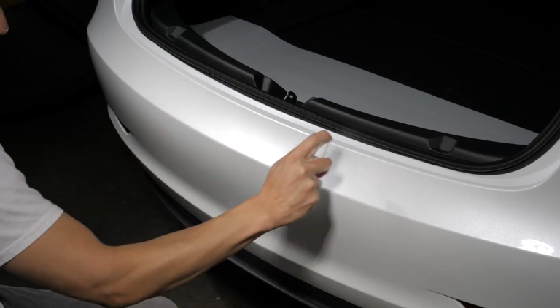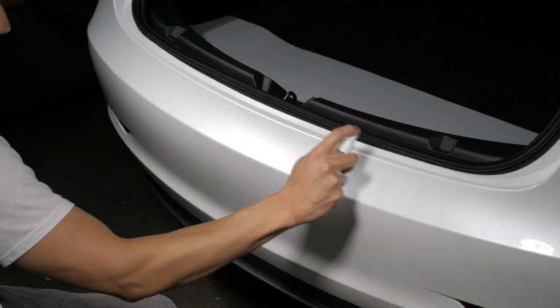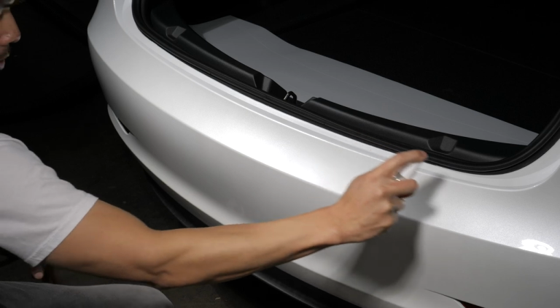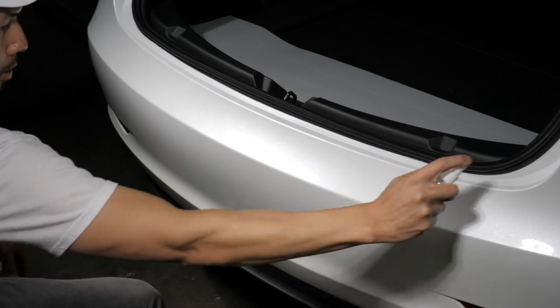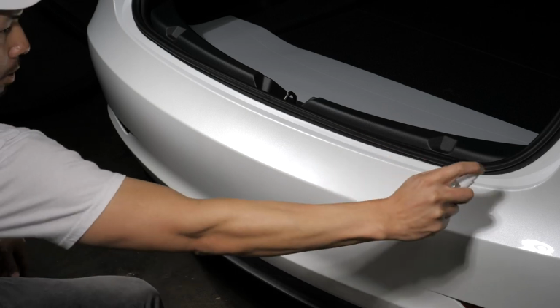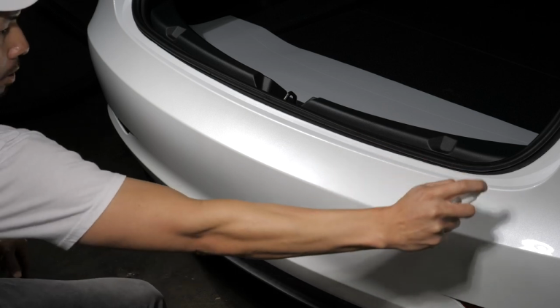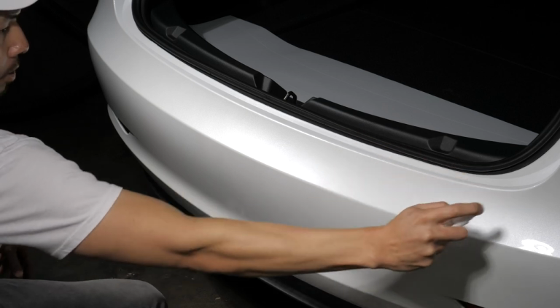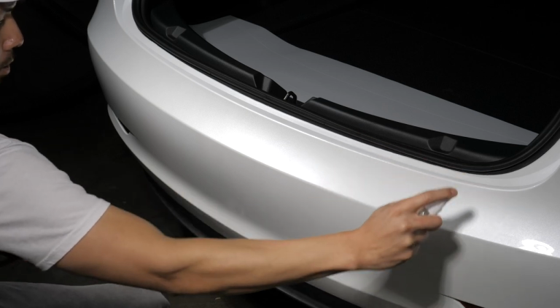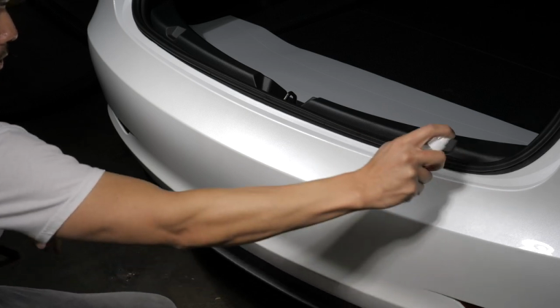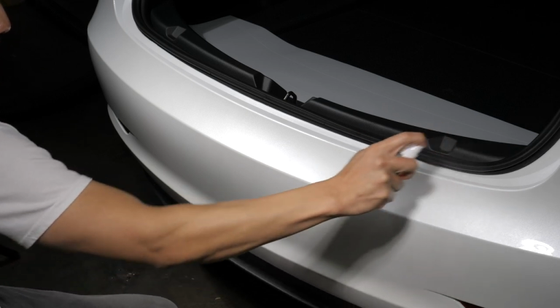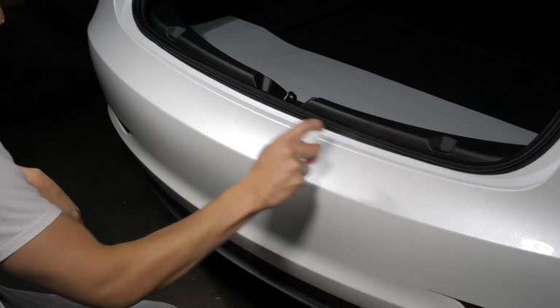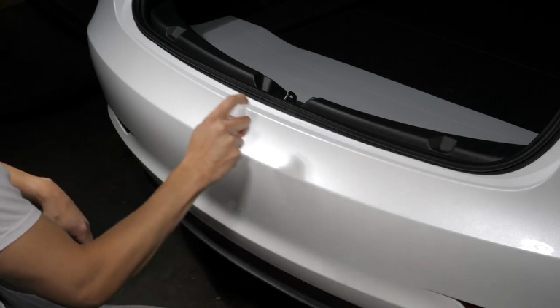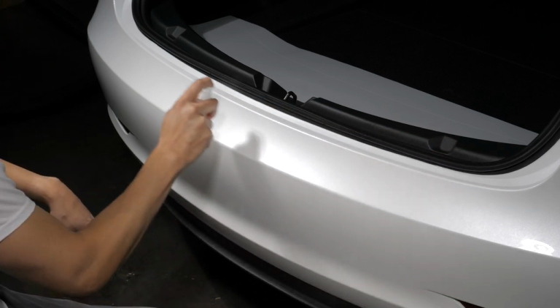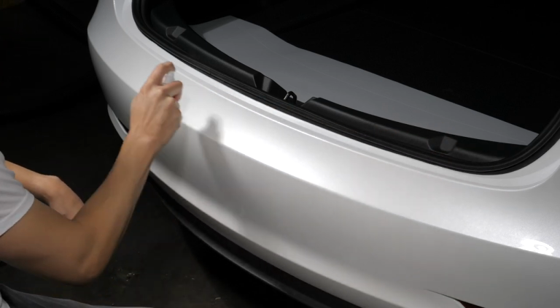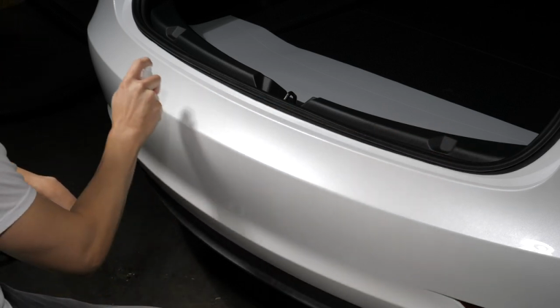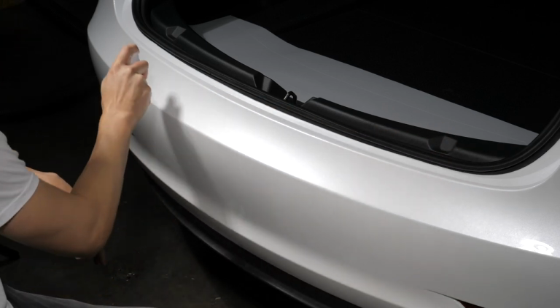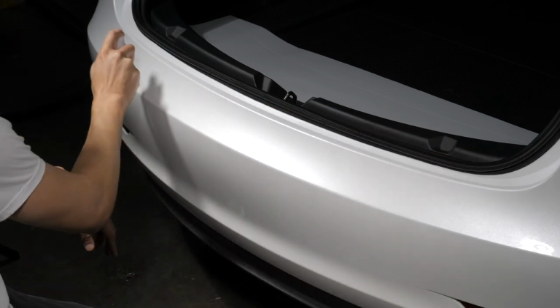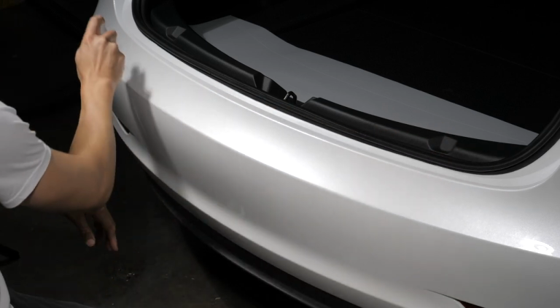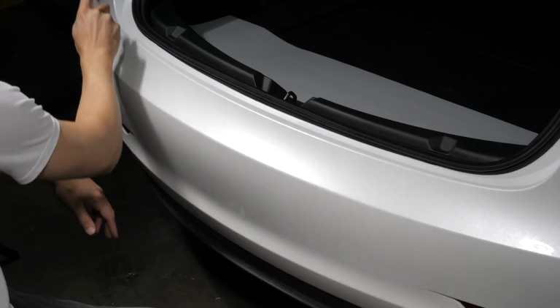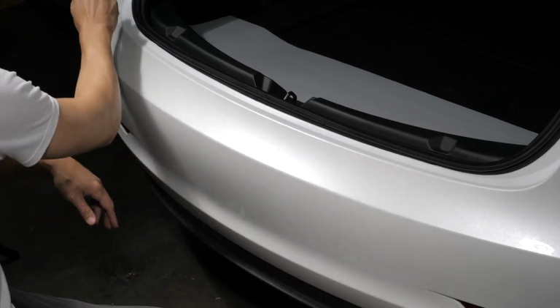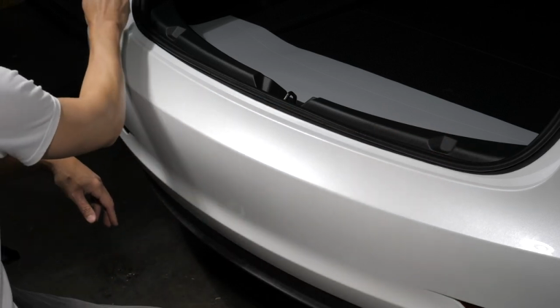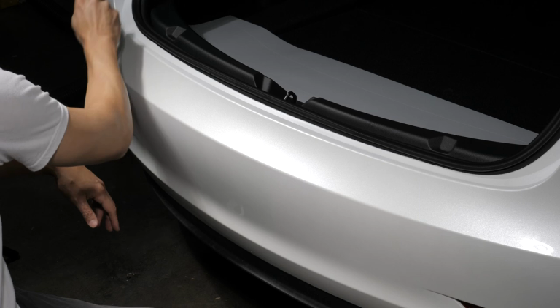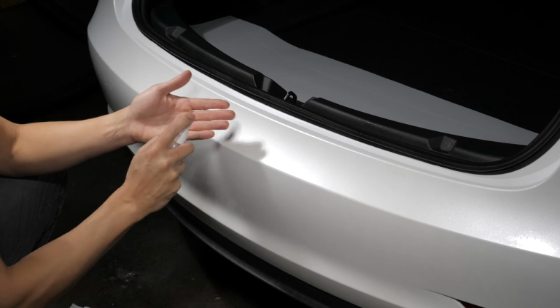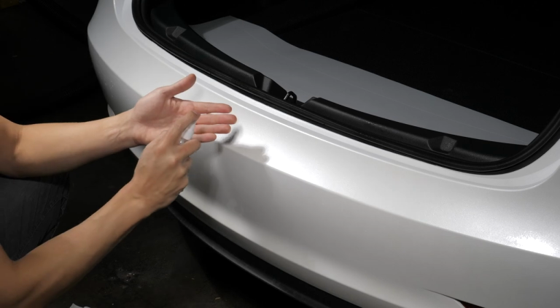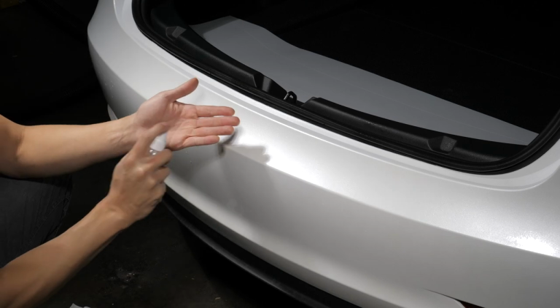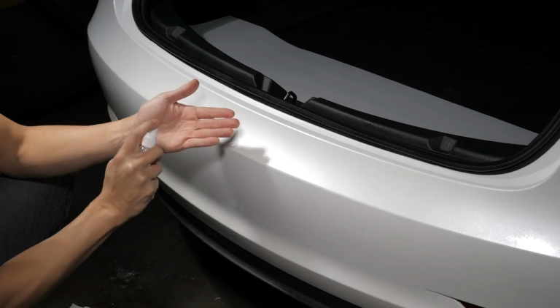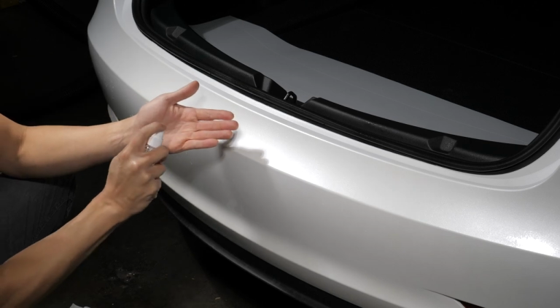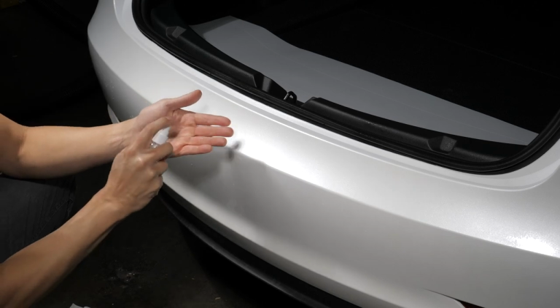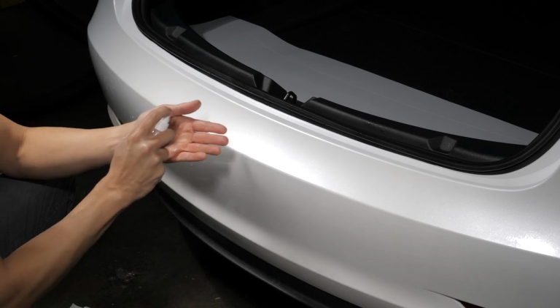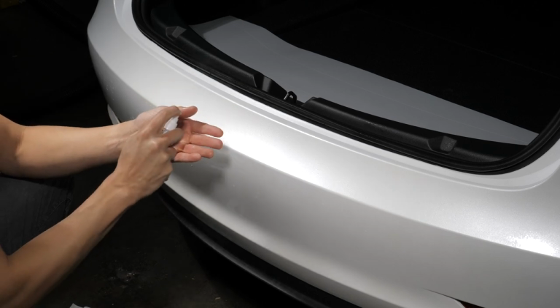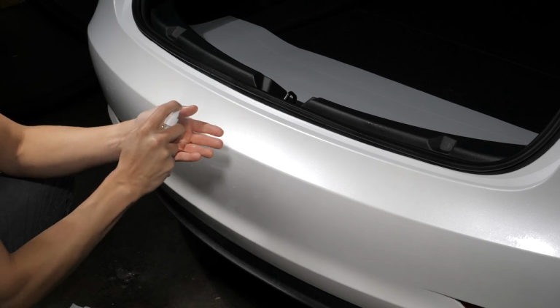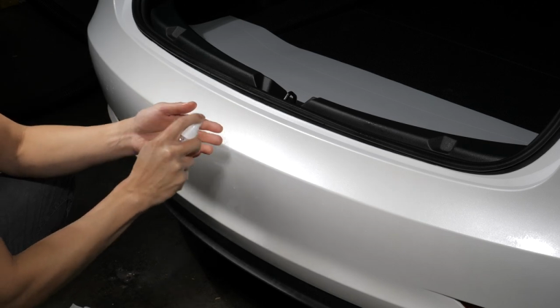Start spraying the slip solution liberally over the entire application area of the bumper. Next, spray both hands with the slip solution.